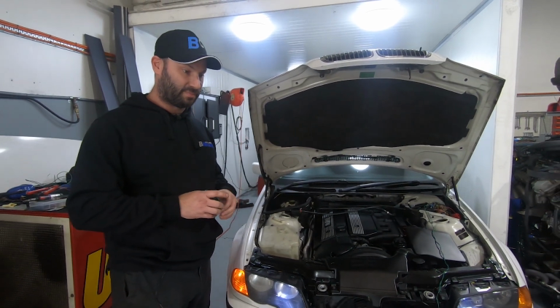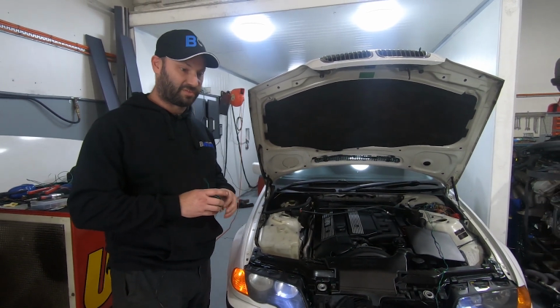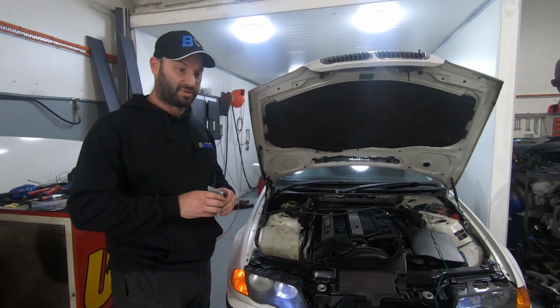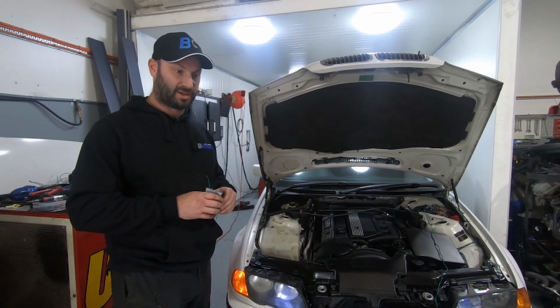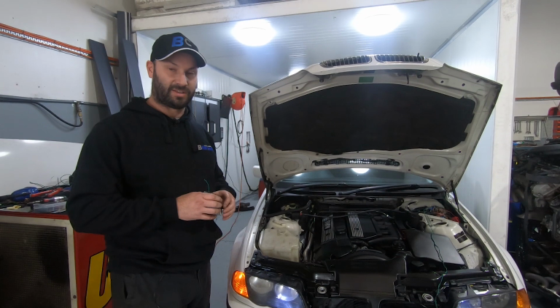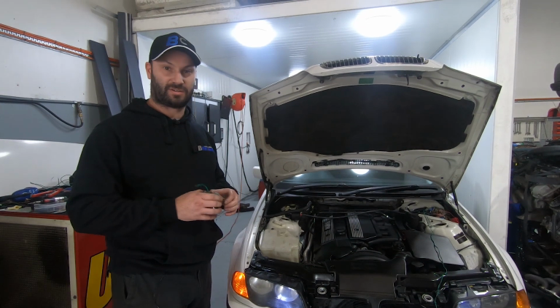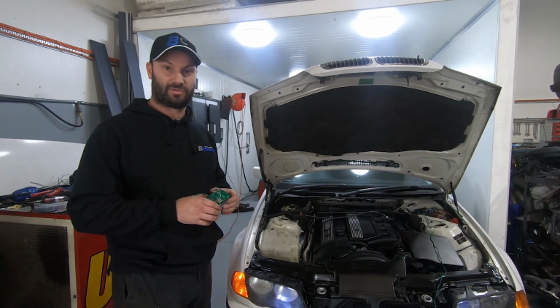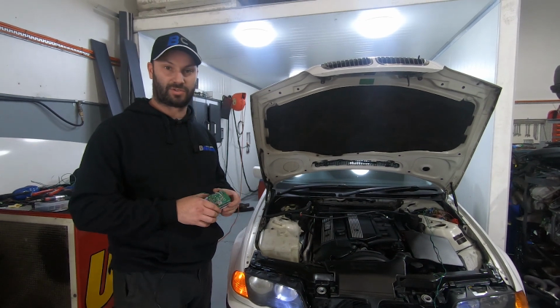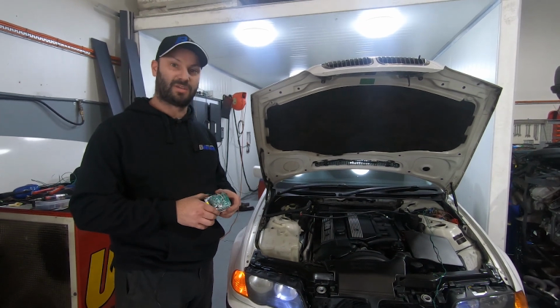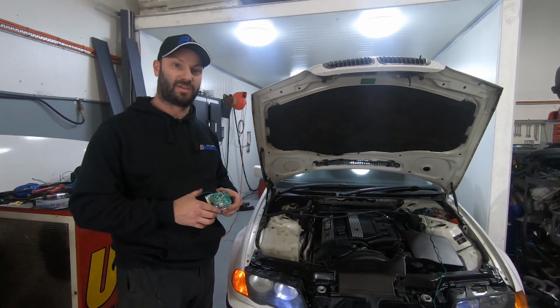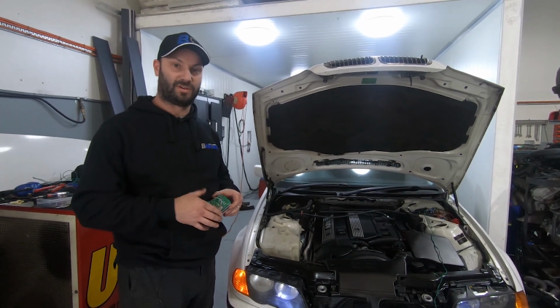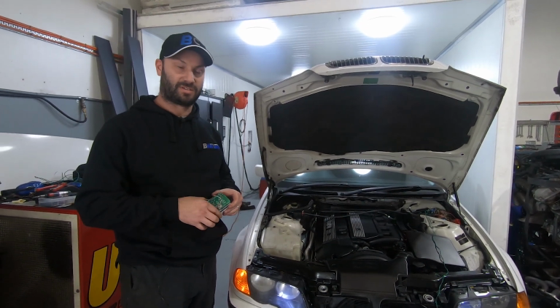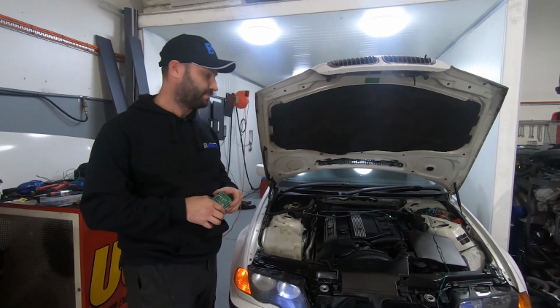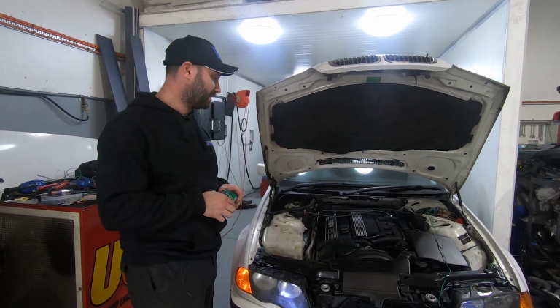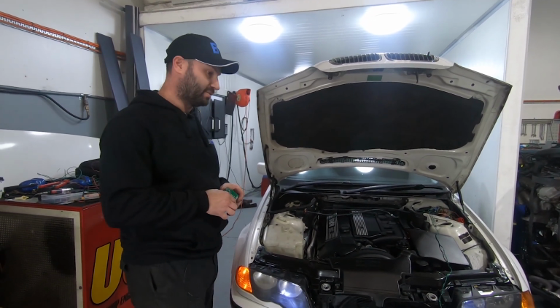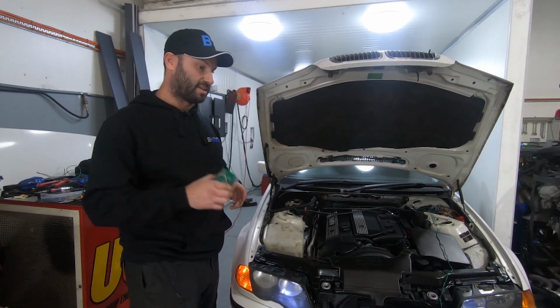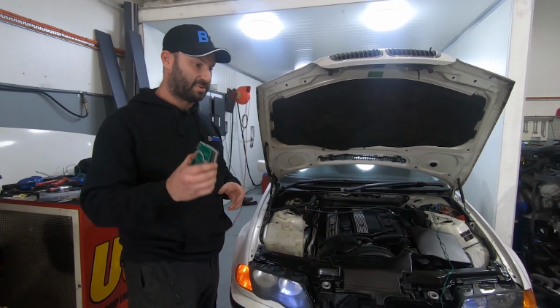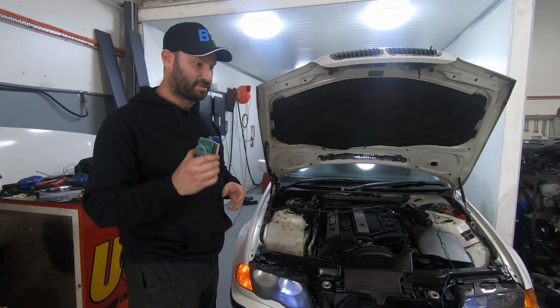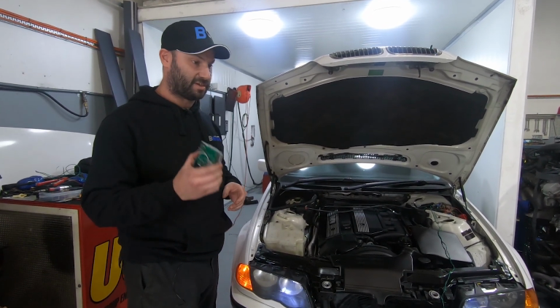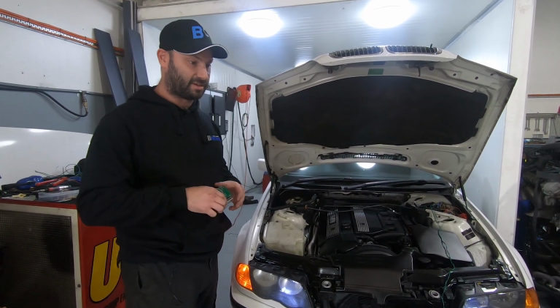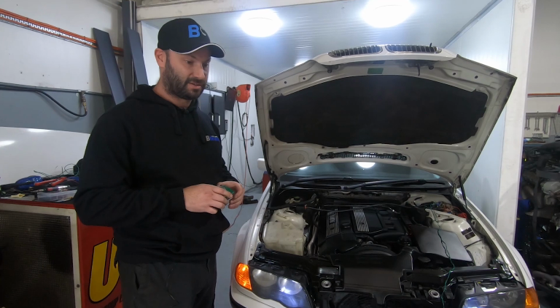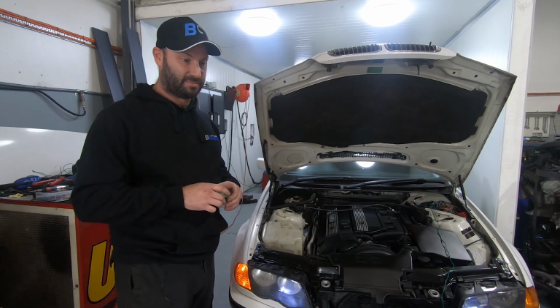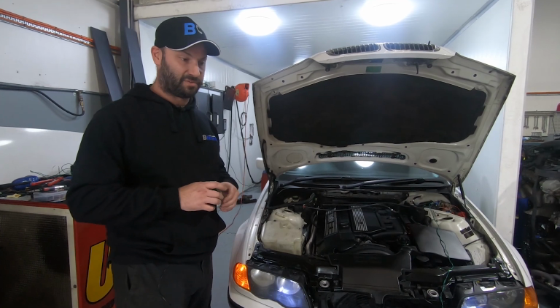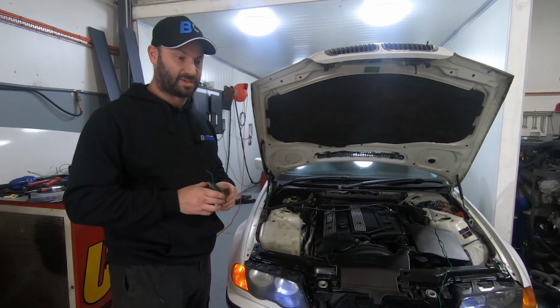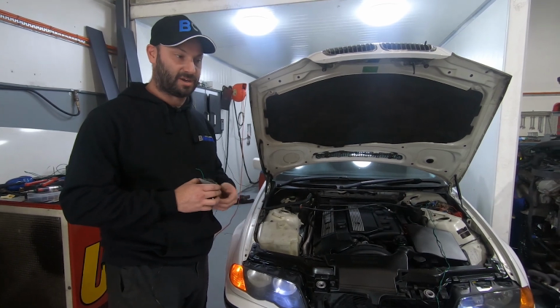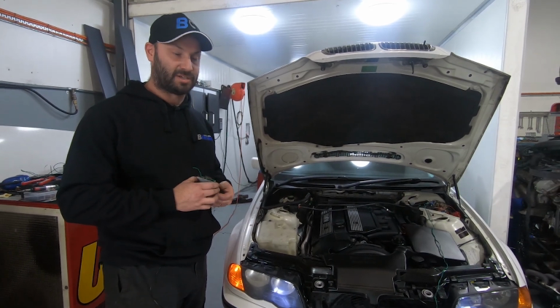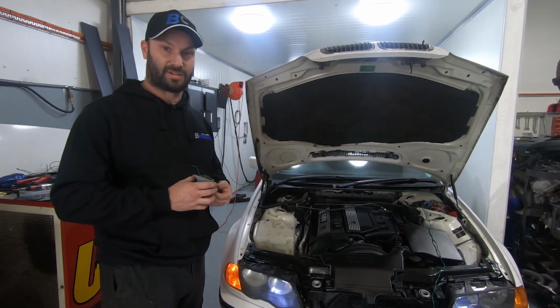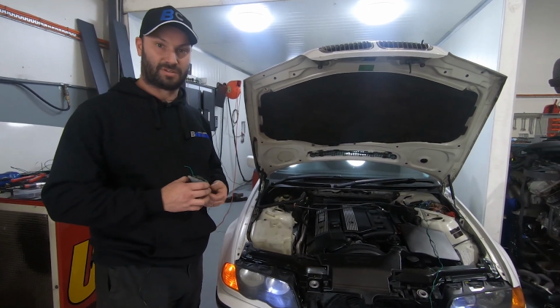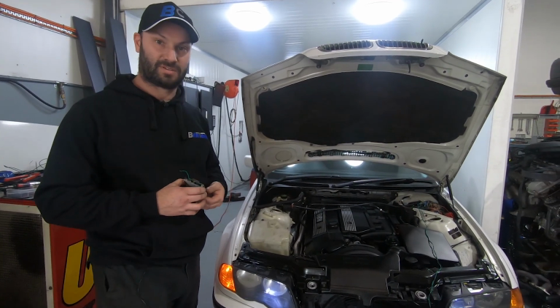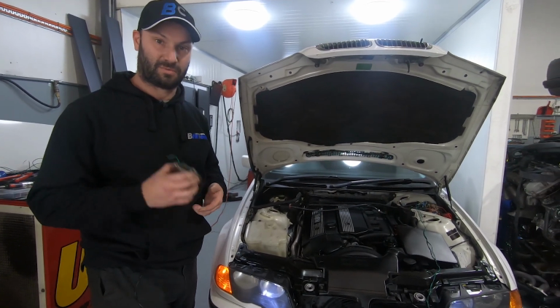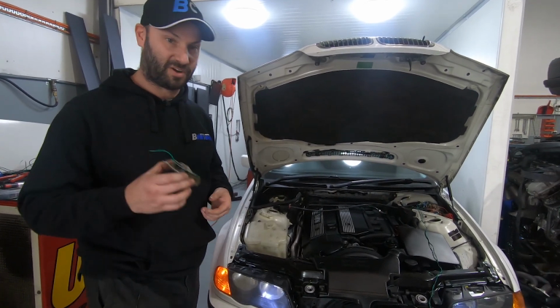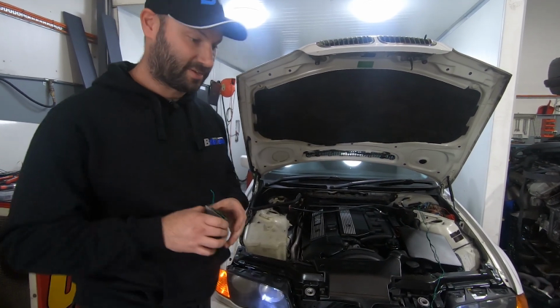We've completed our LS2 swap kits for the E46 now, and this is the last piece of testing before we start sending them out to our customers — so we'll fire this up.